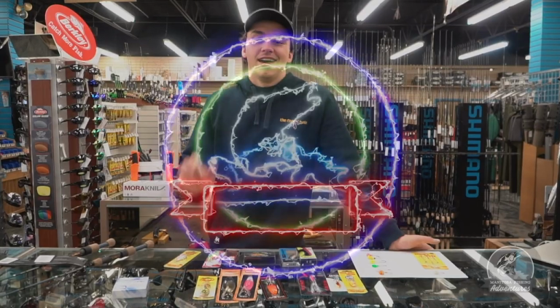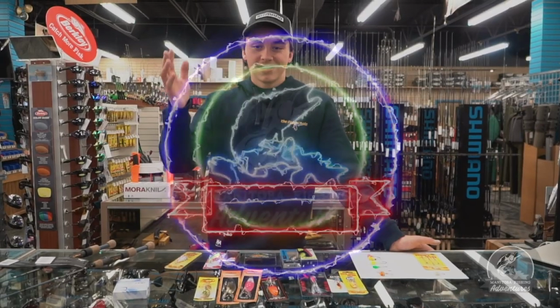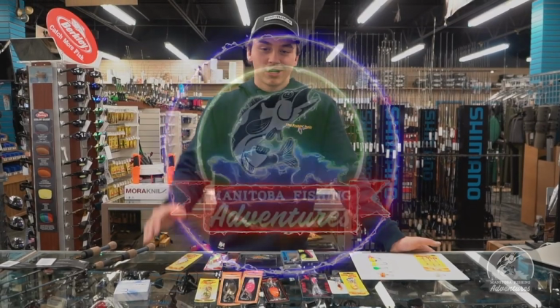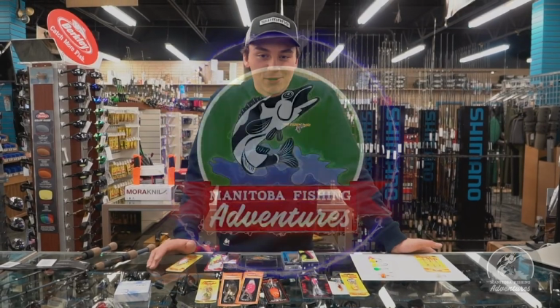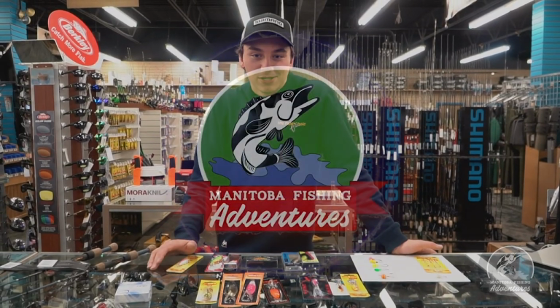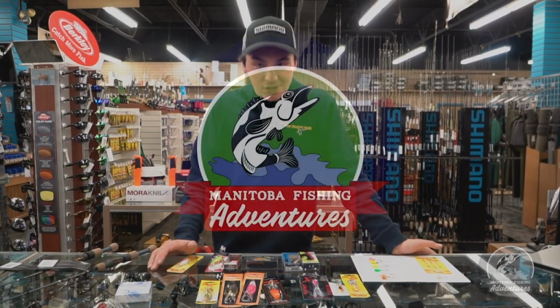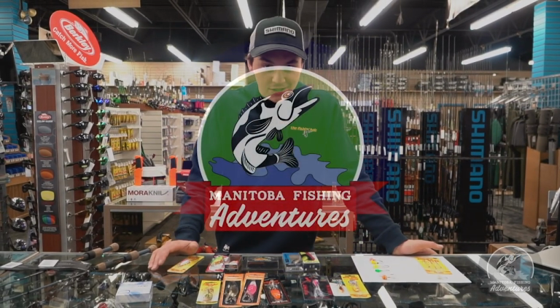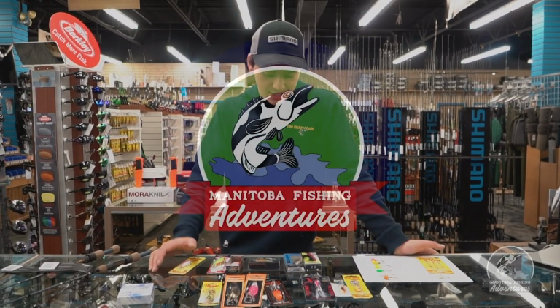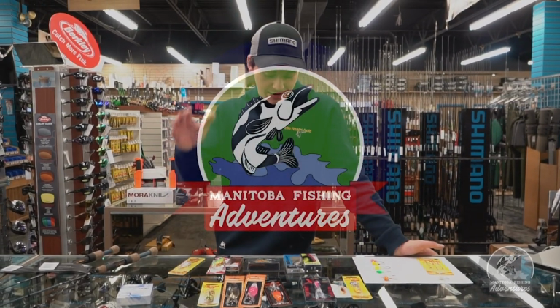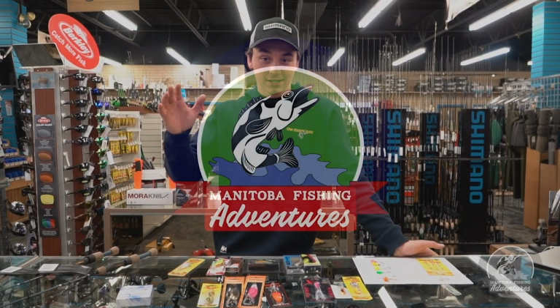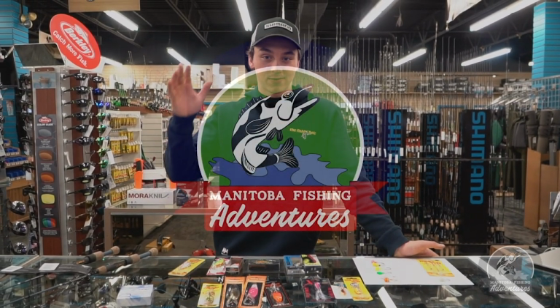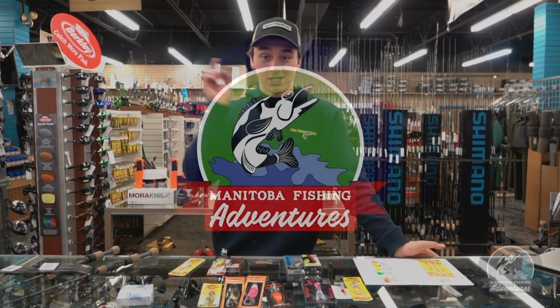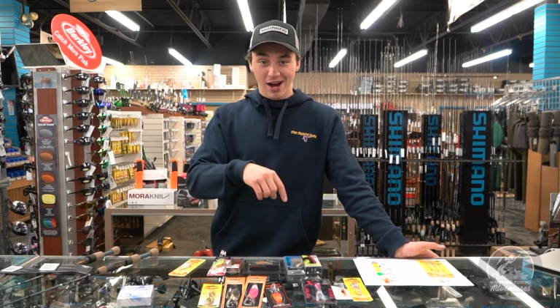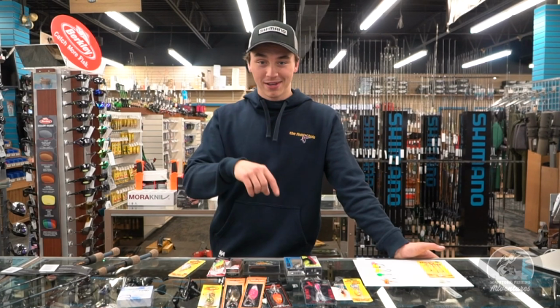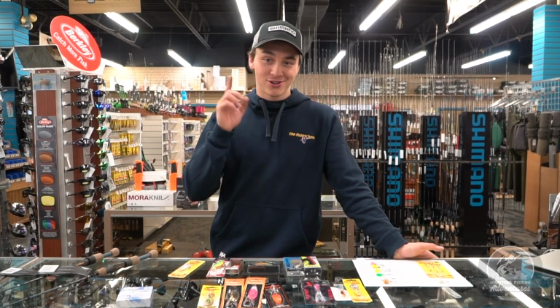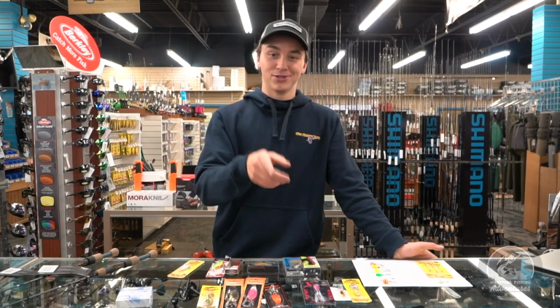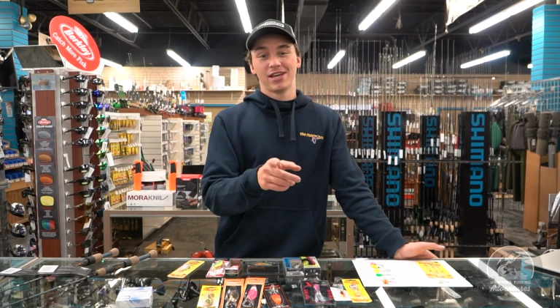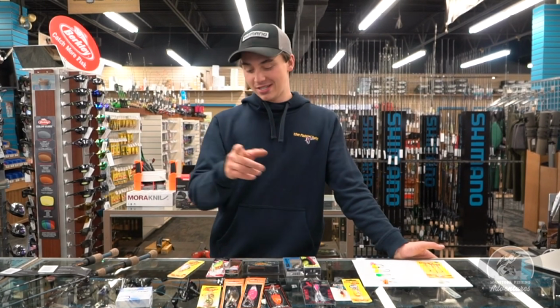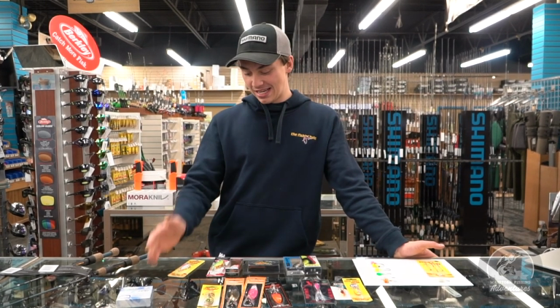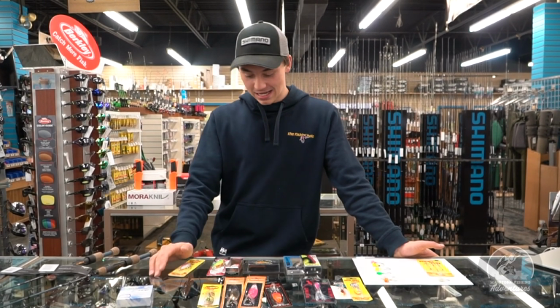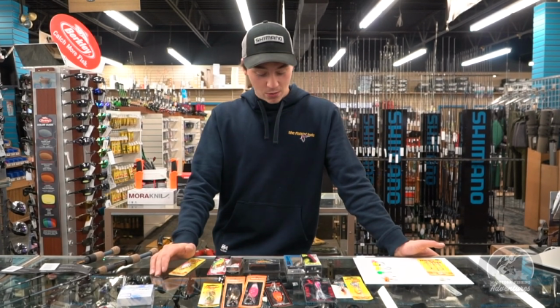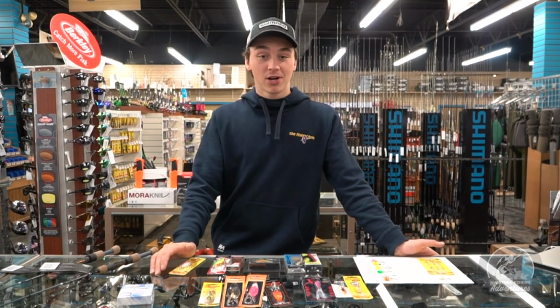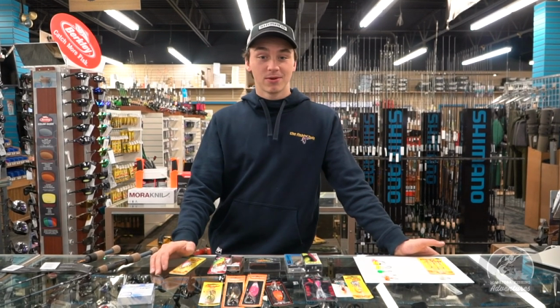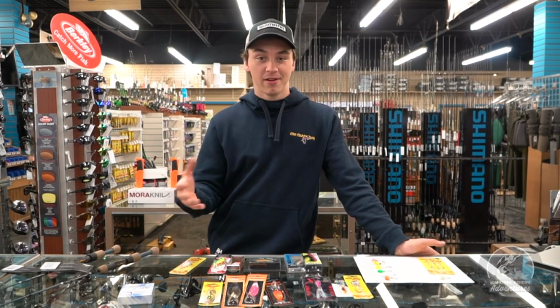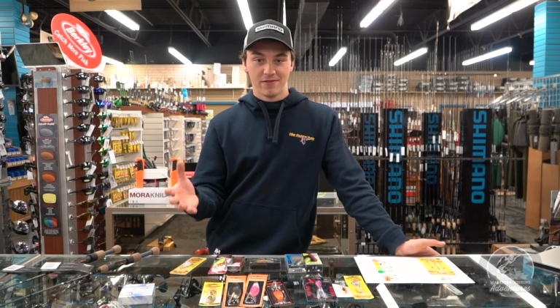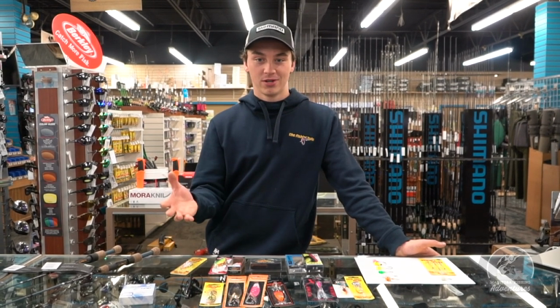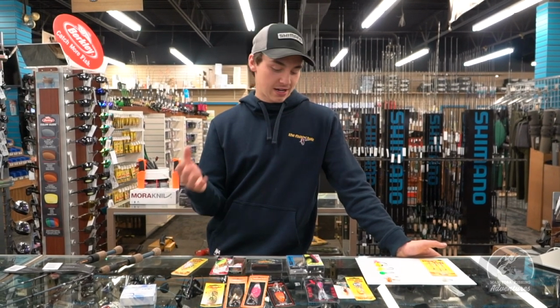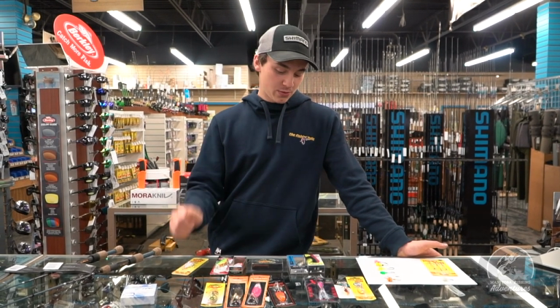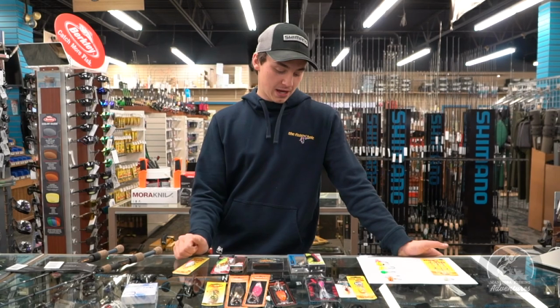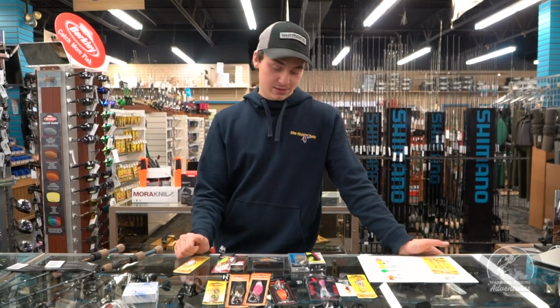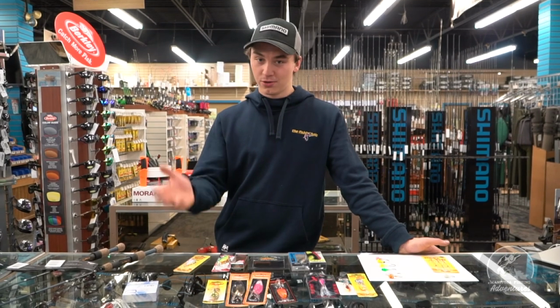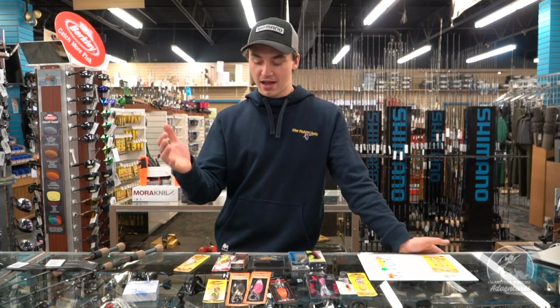Hey guys, welcome to this episode of Manitoba Fishing Adventures. First things first, make sure you subscribe, turn on the bell notifications, and we're gonna be talking about some of my favorite lures for Lake Winnipeg — good old greenbacks.